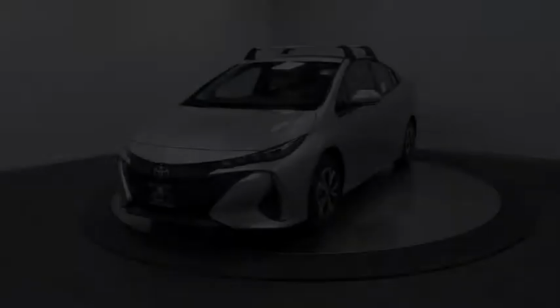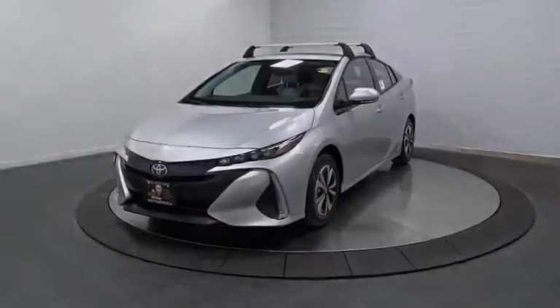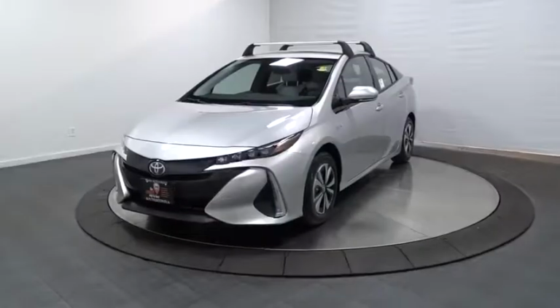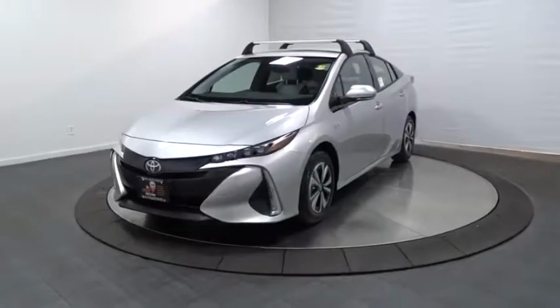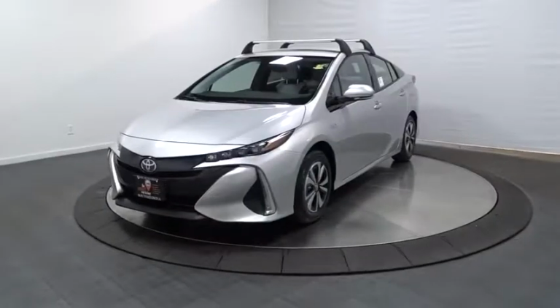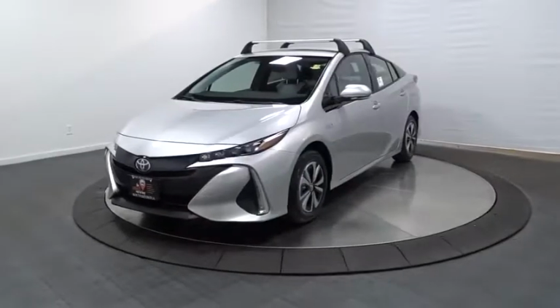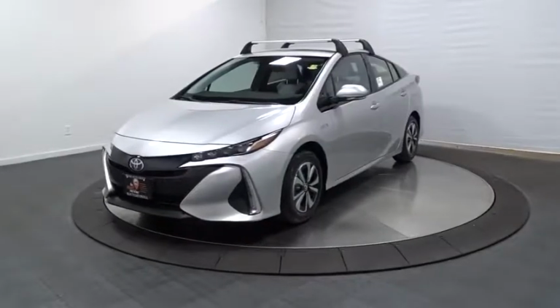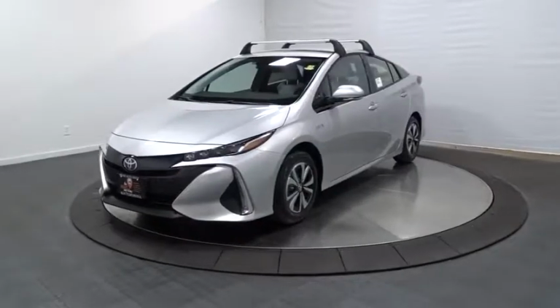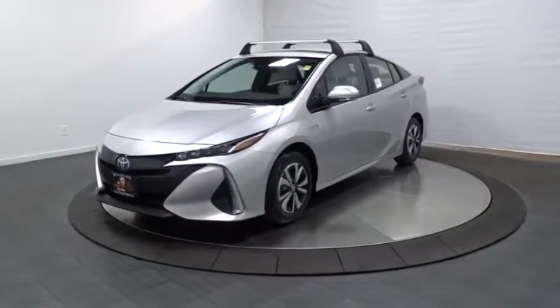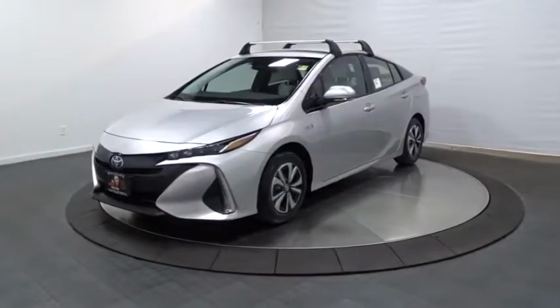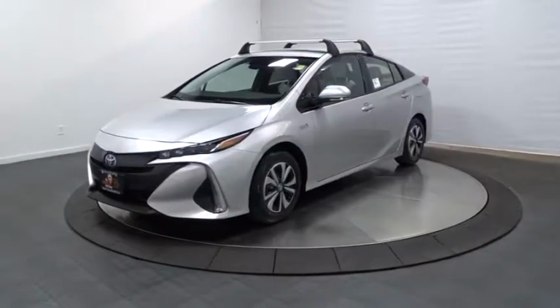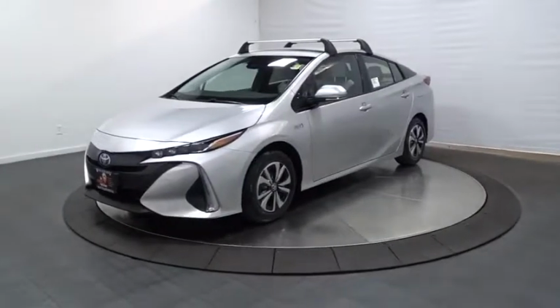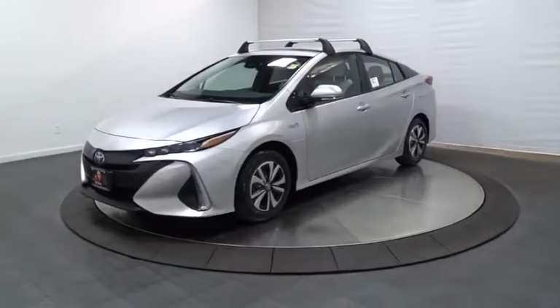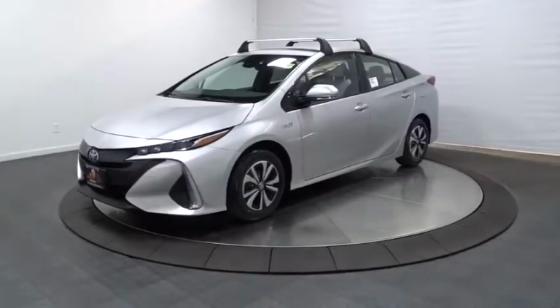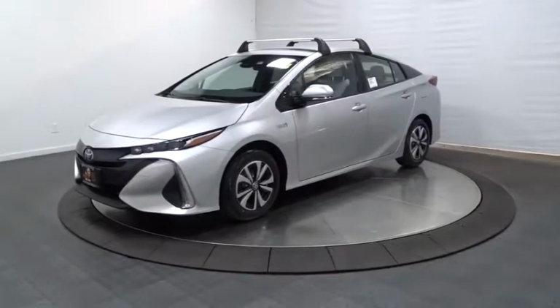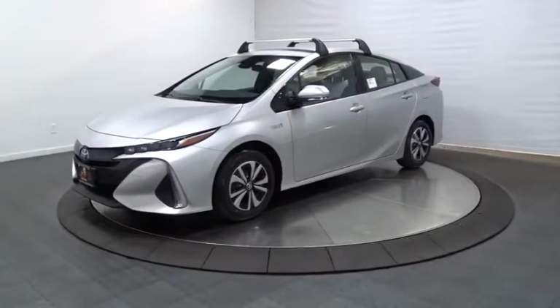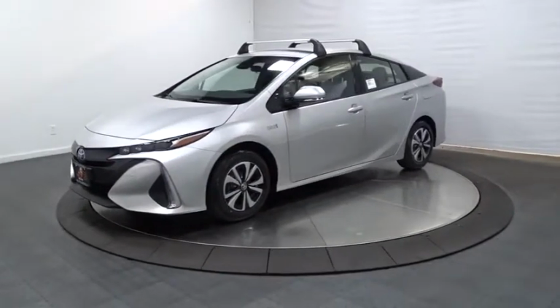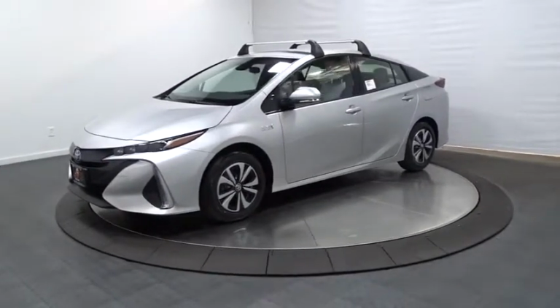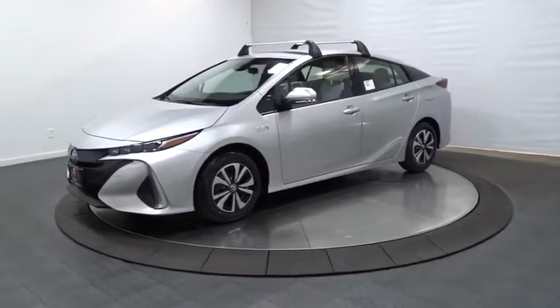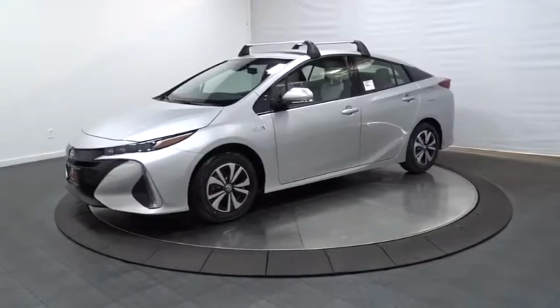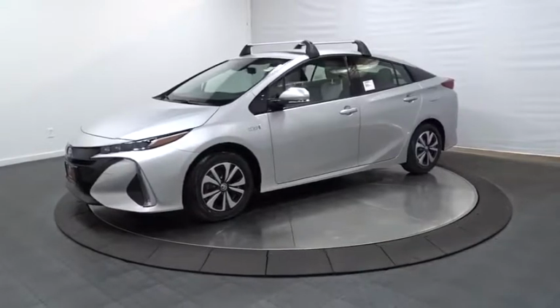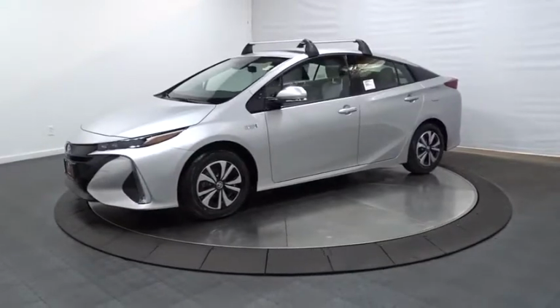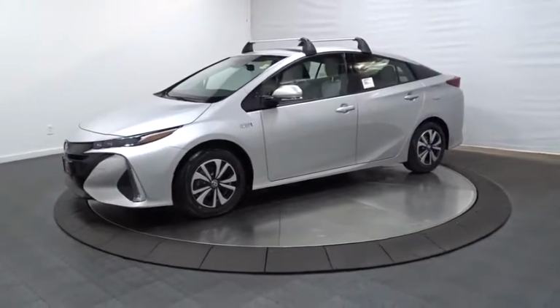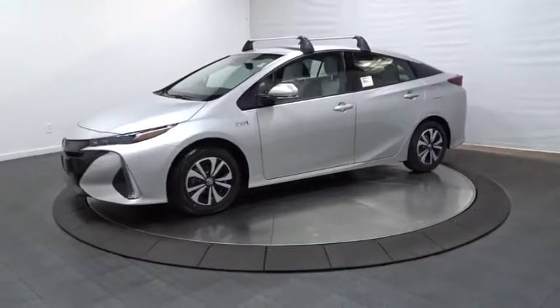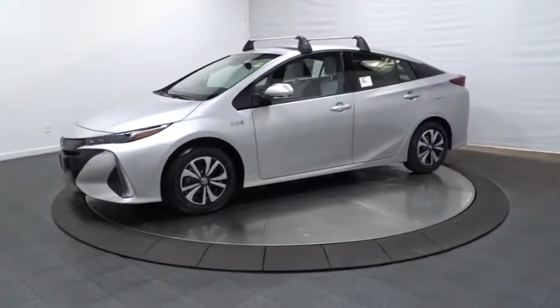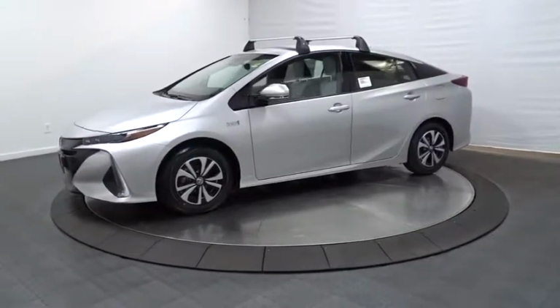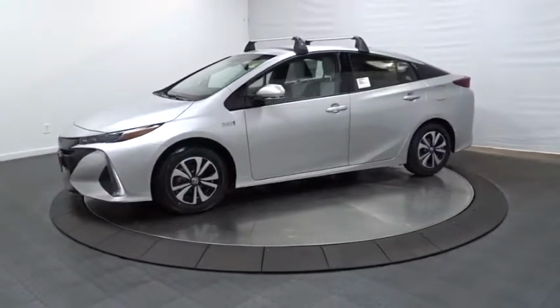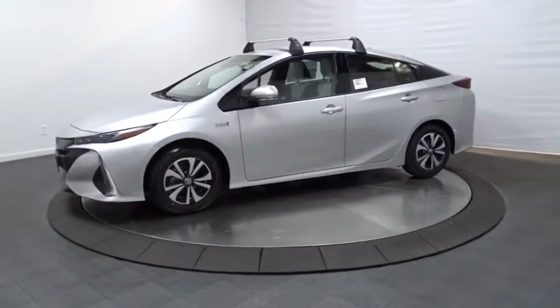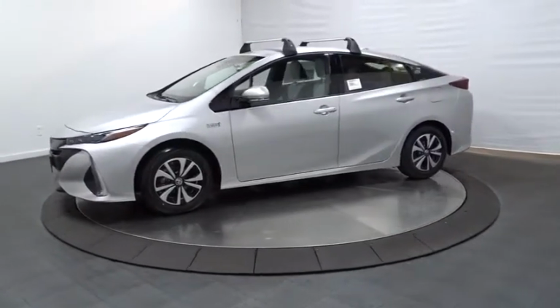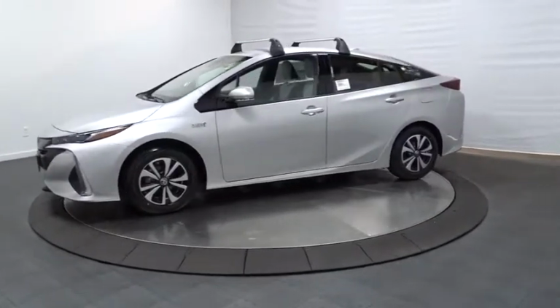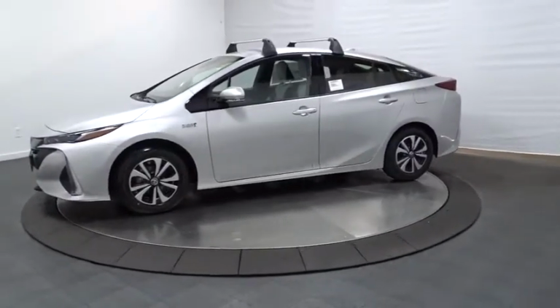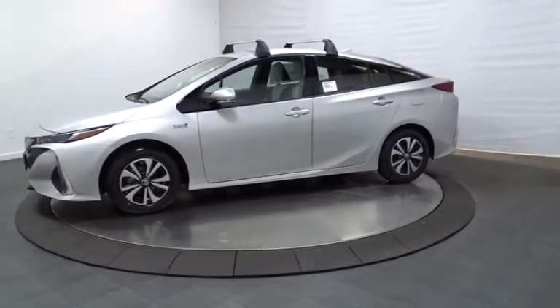2018 Toyota Prius Prime. The Toyota Prius Prime offers you all the efficiencies that you come to expect from an electric hybrid vehicle.